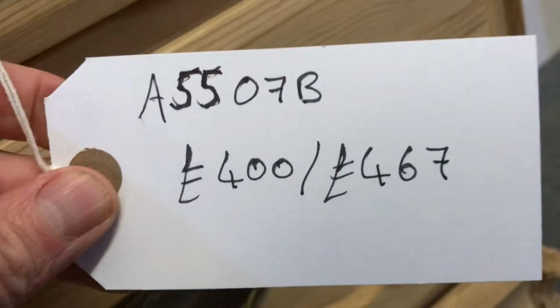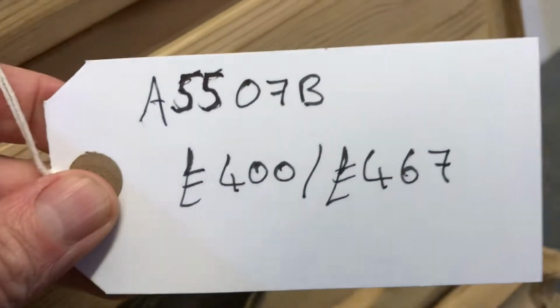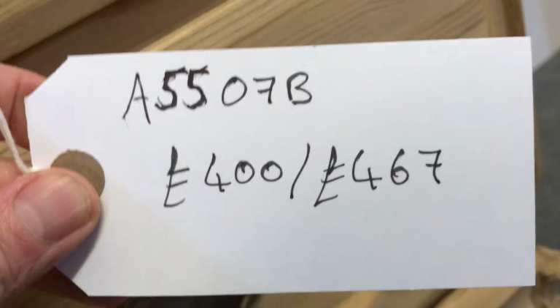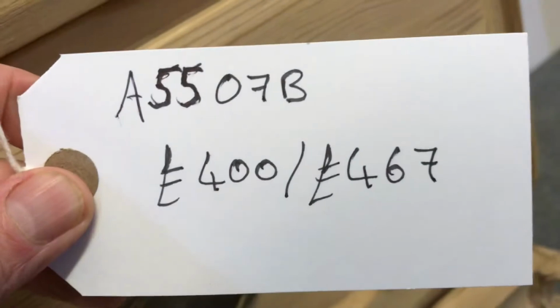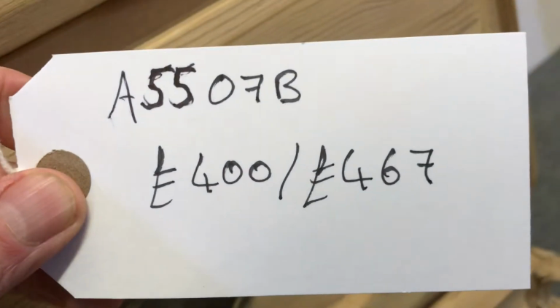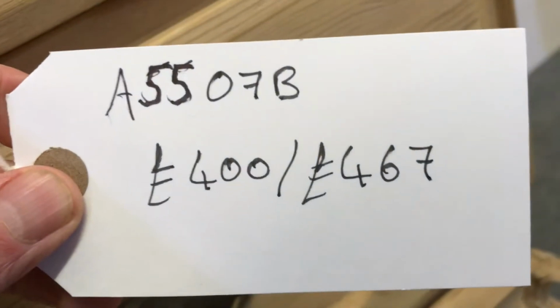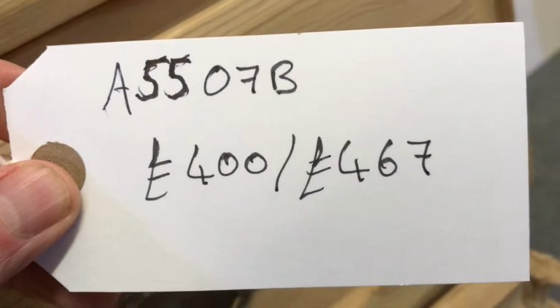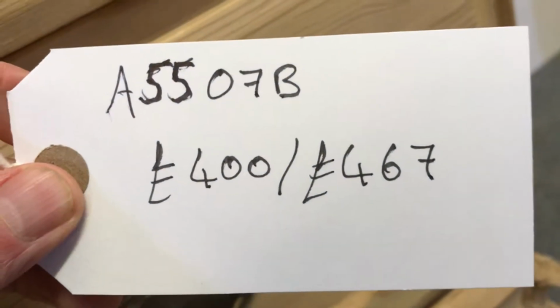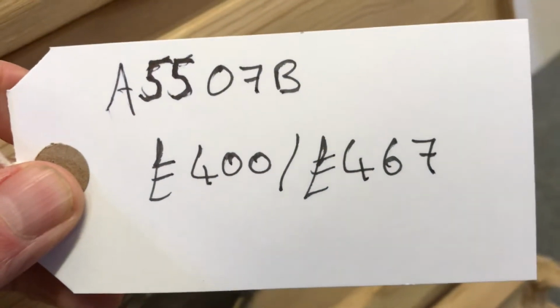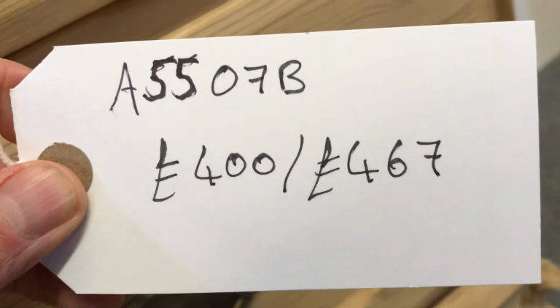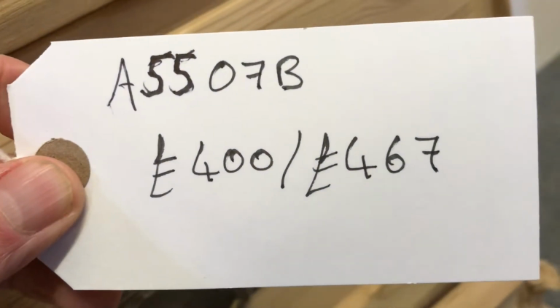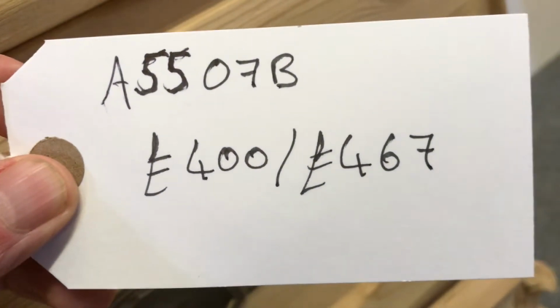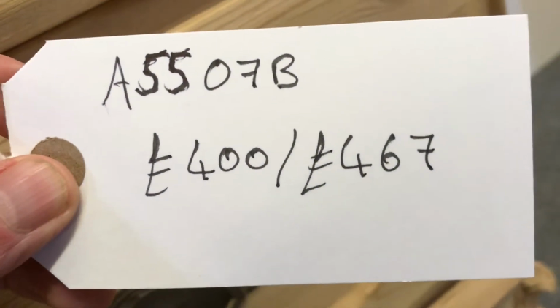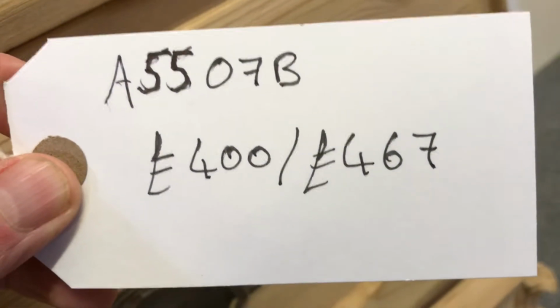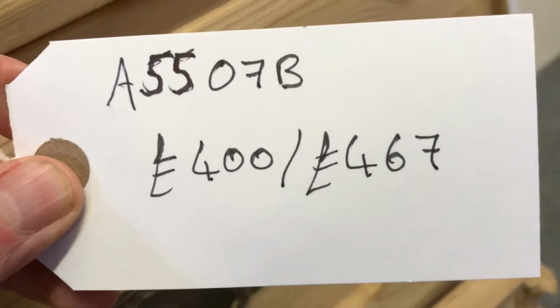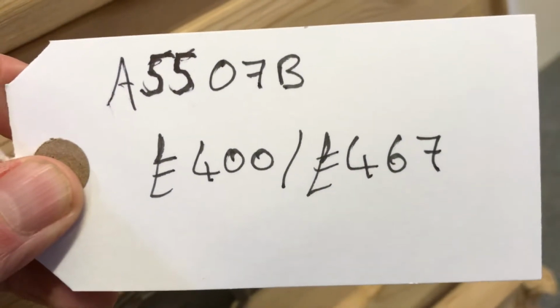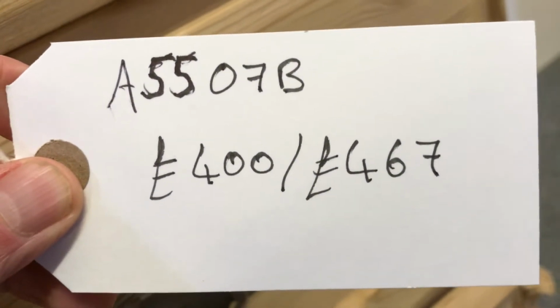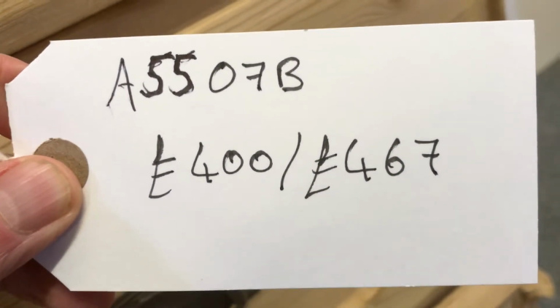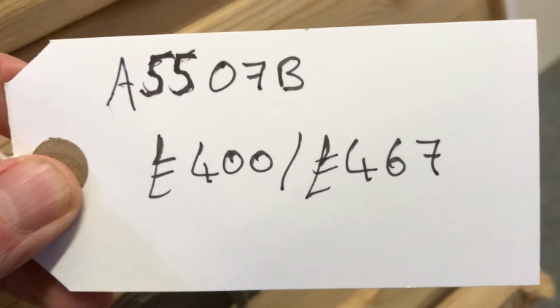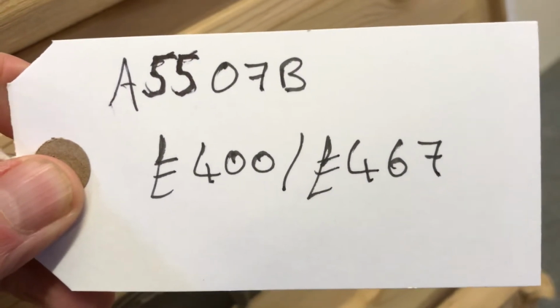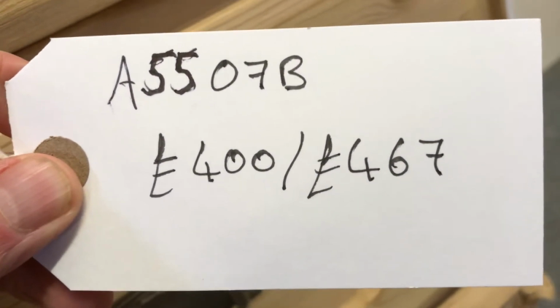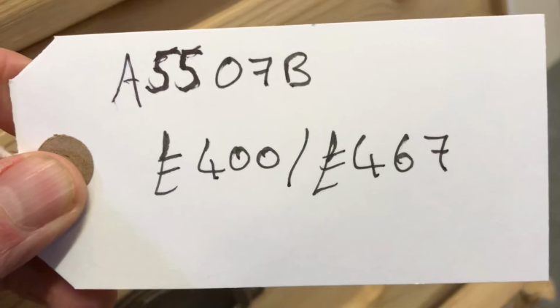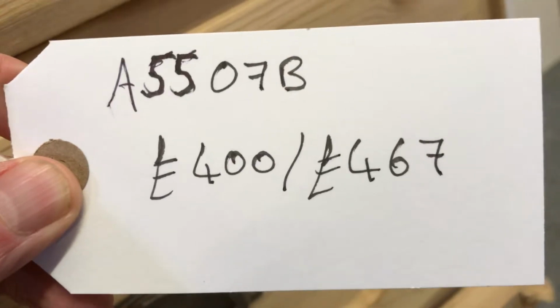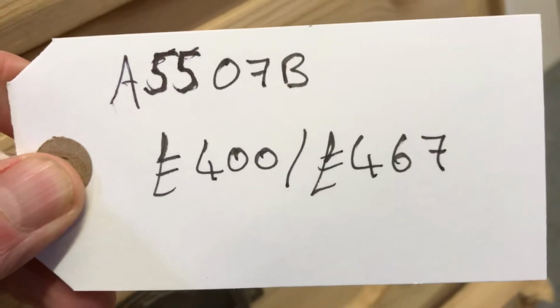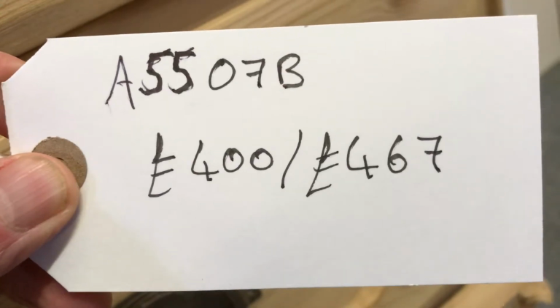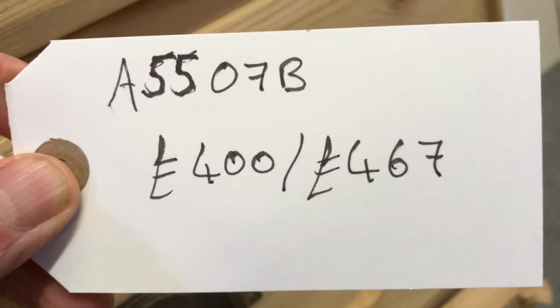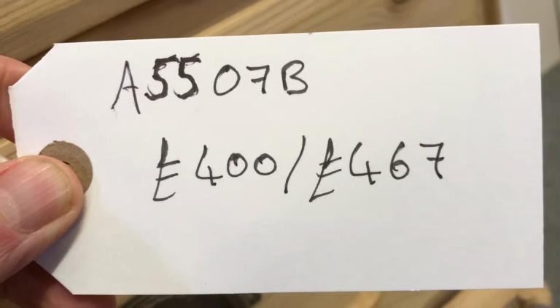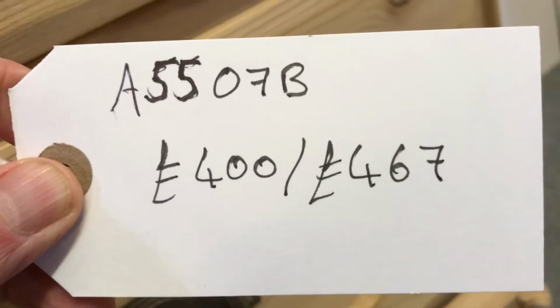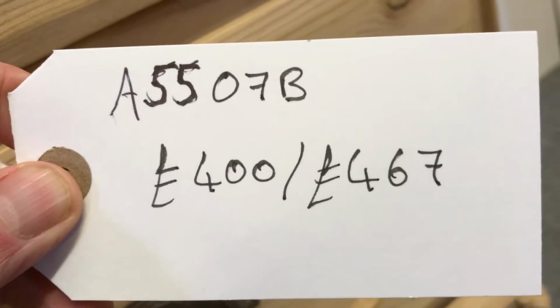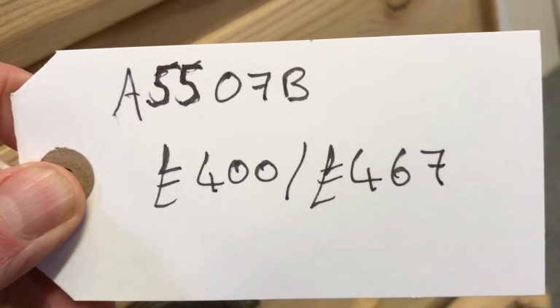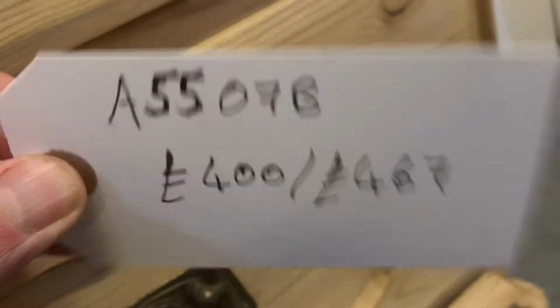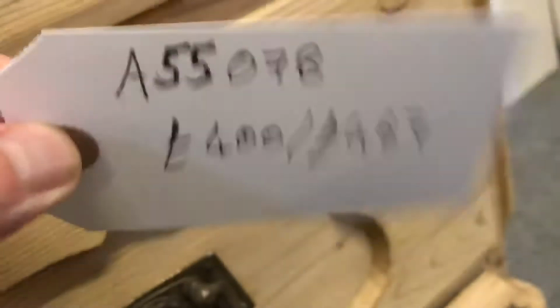The code number is A5507B. The price is 400 as it is. The waxed price, if you'd like it all waxed, is 467.